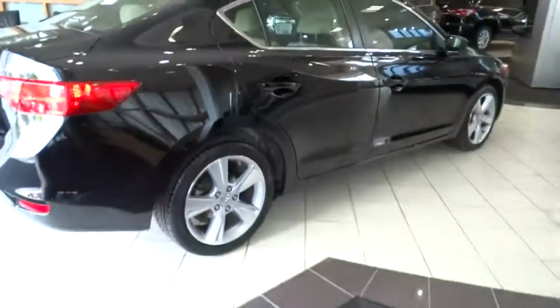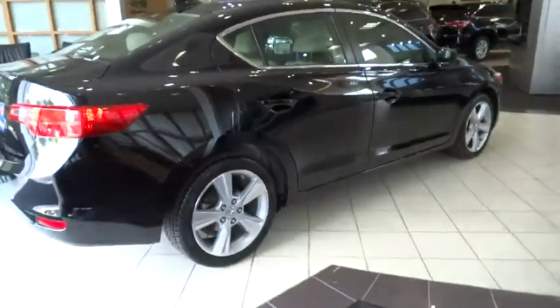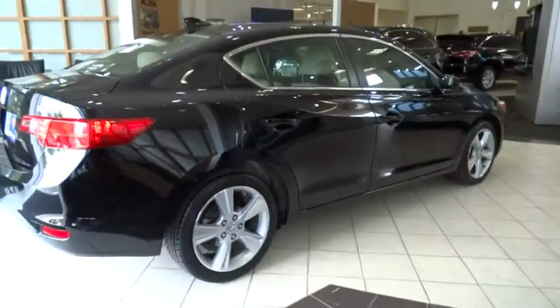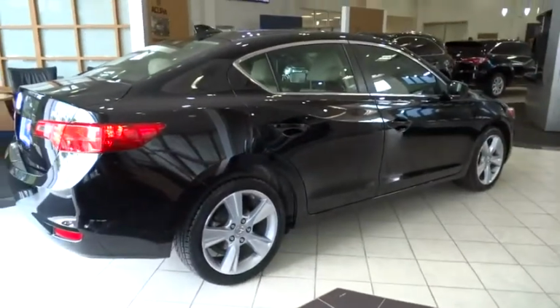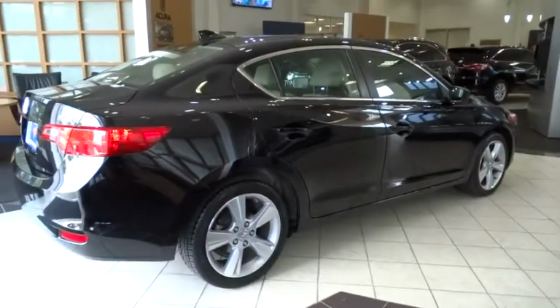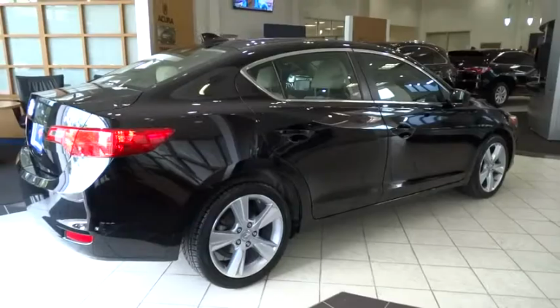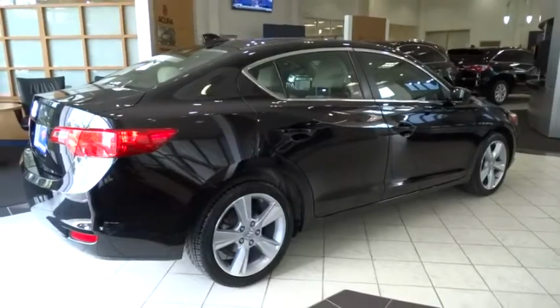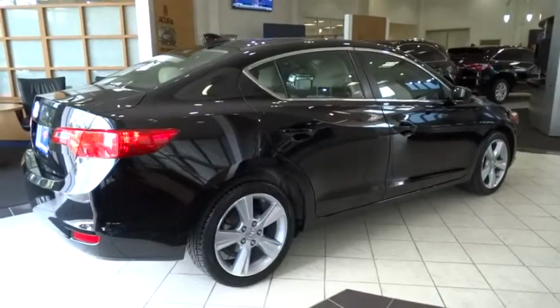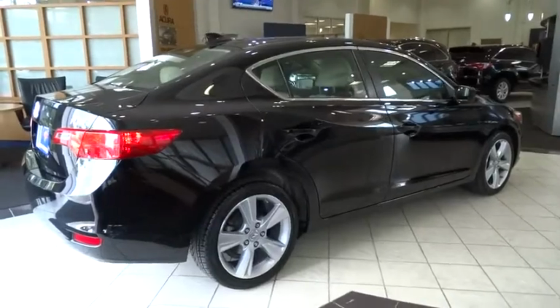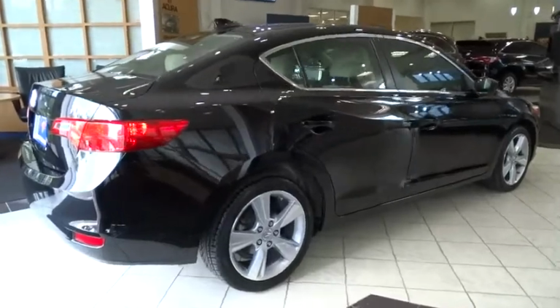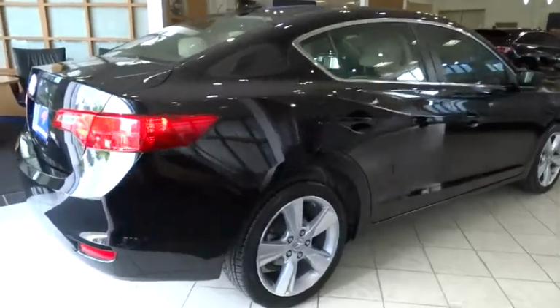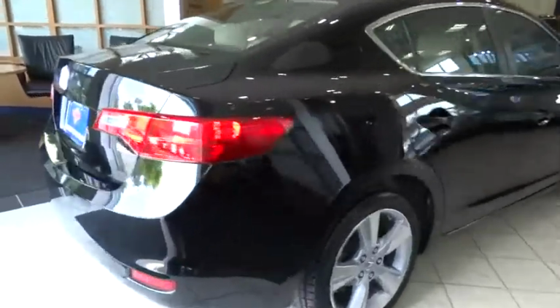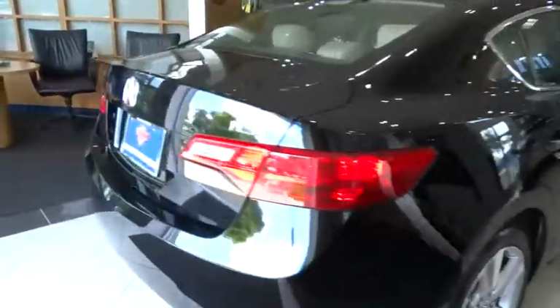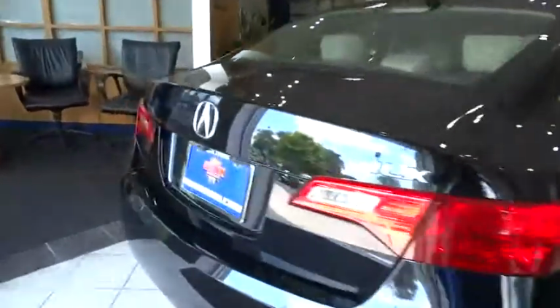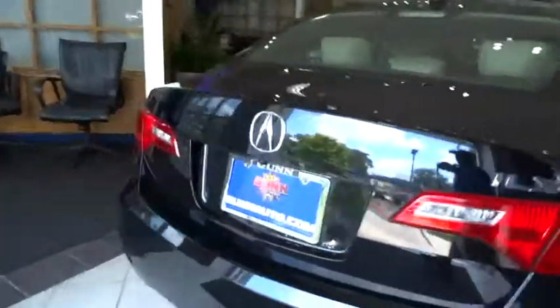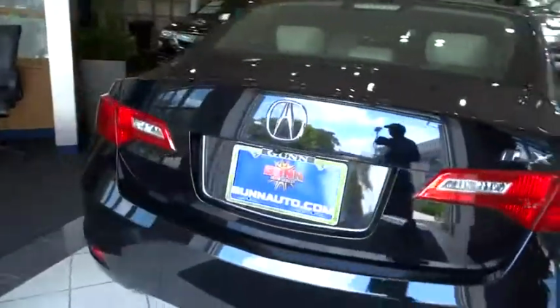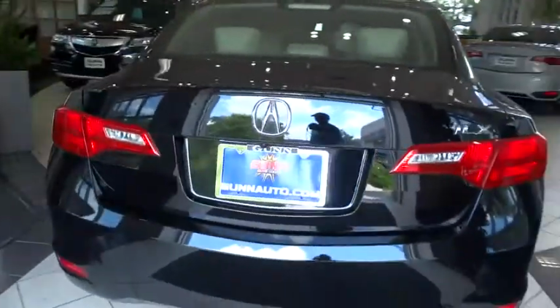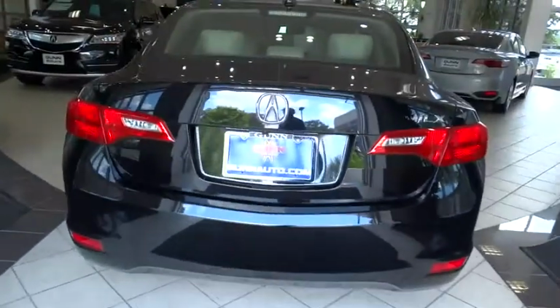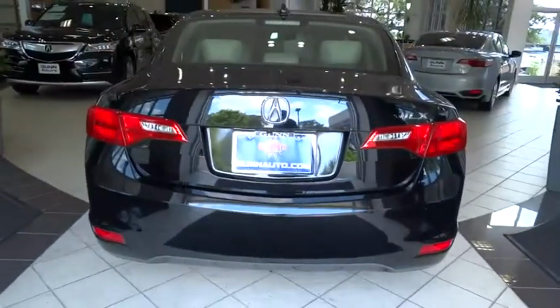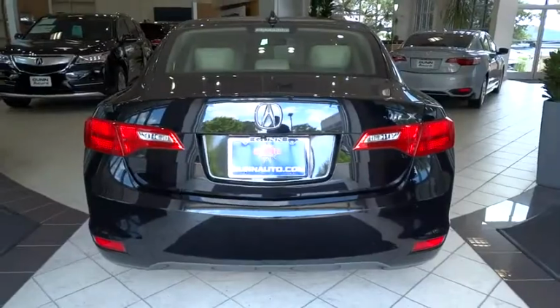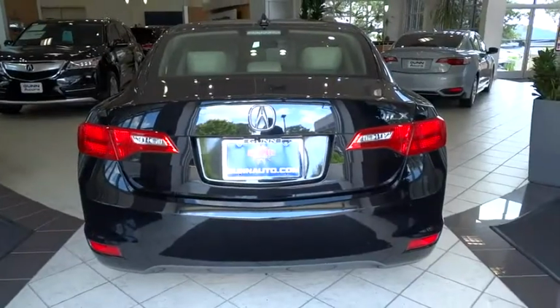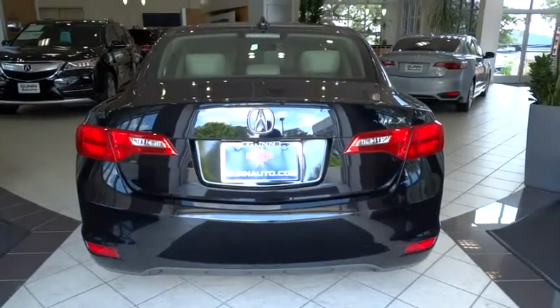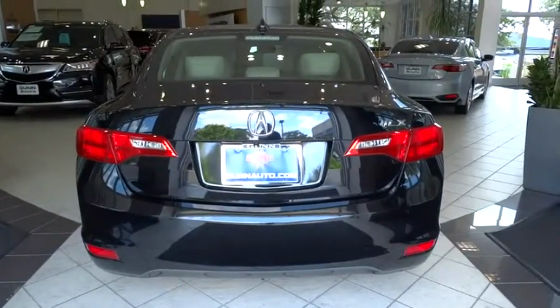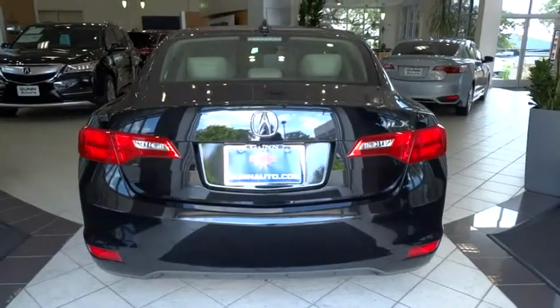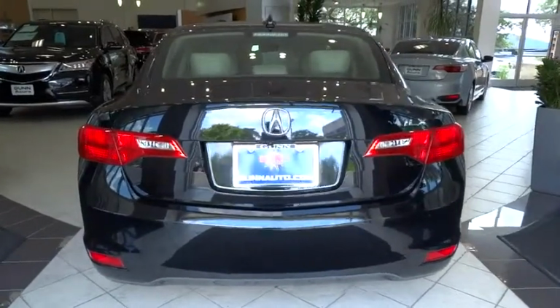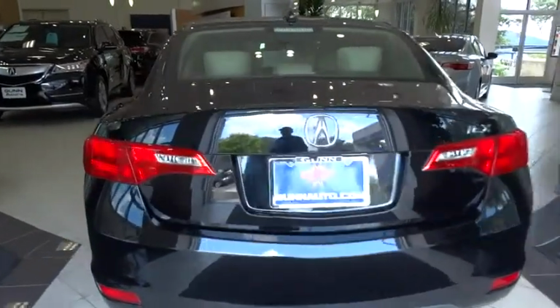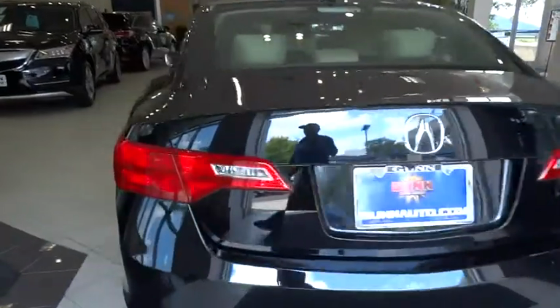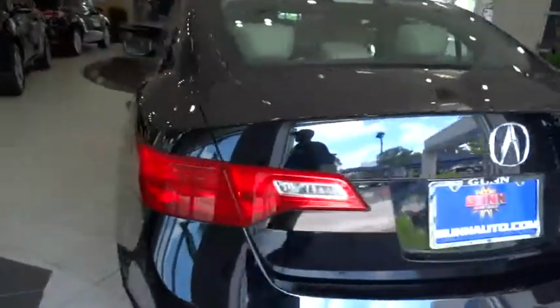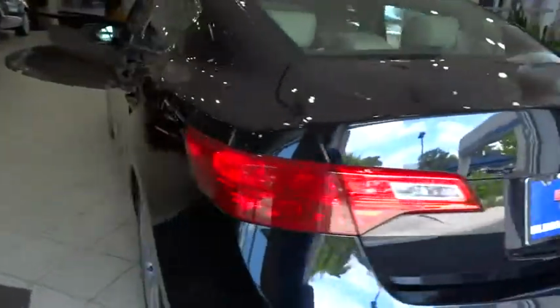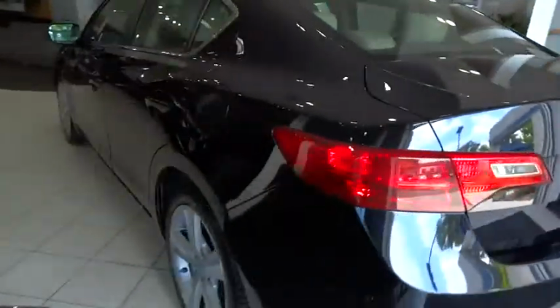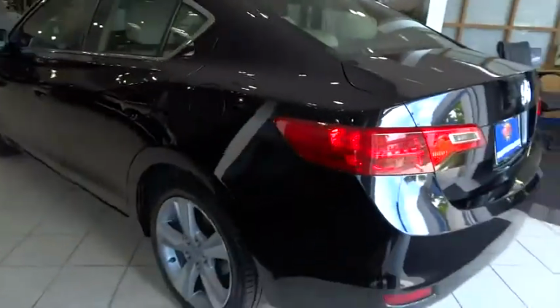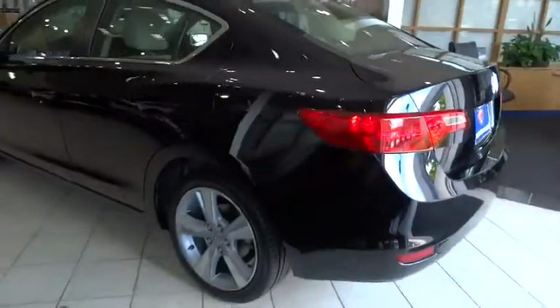This vehicle has less than 55,000 miles. Here are some of this vehicle's great options: anti-lock braking system, steering wheel audio control, backup camera, keyless entry.